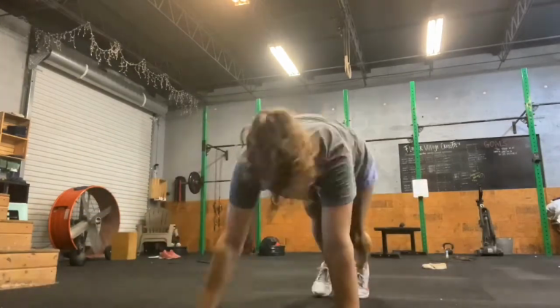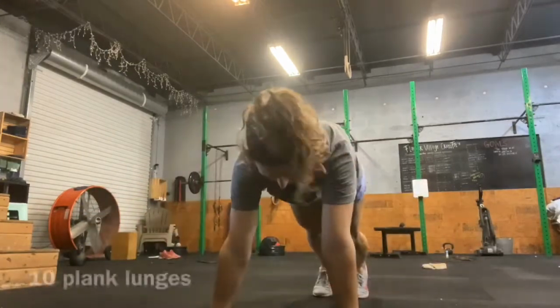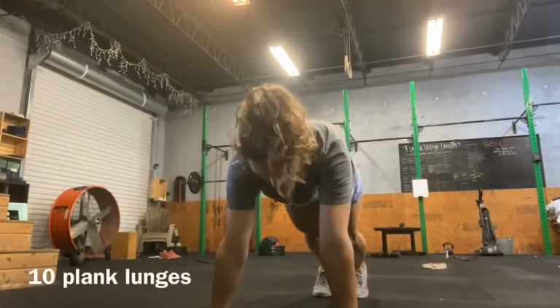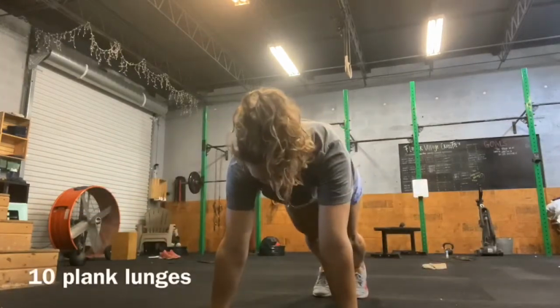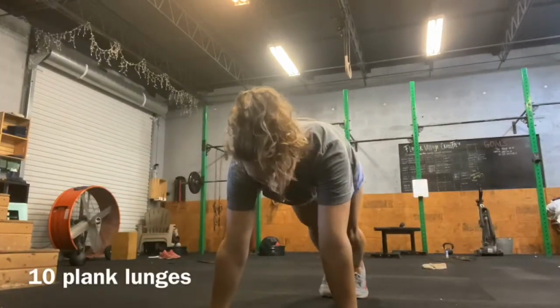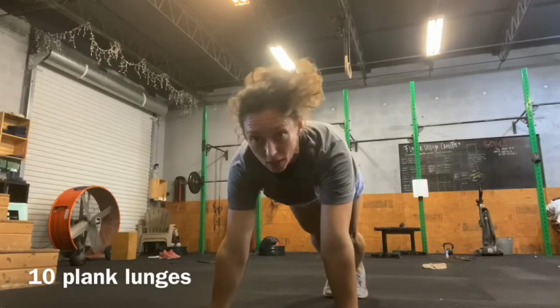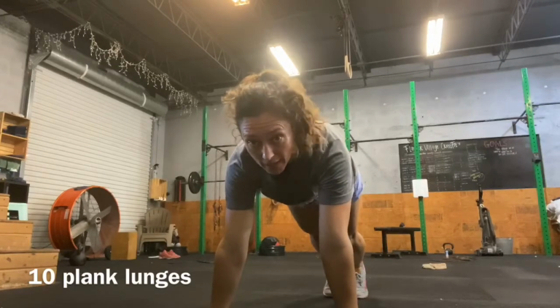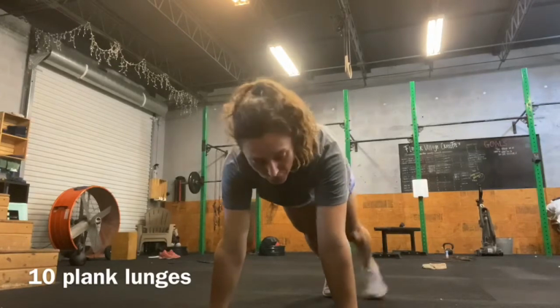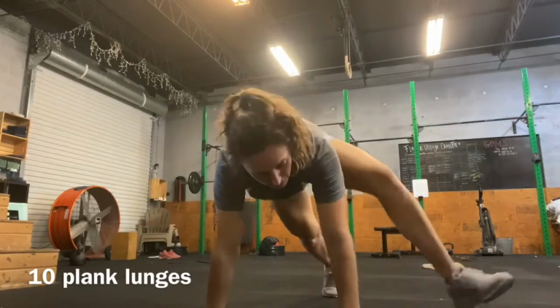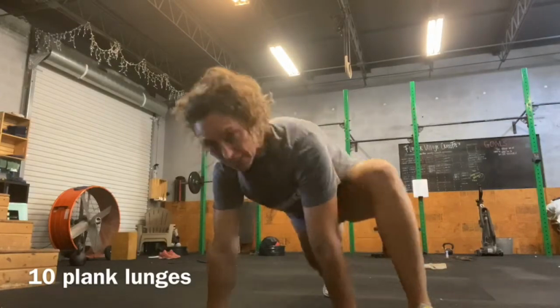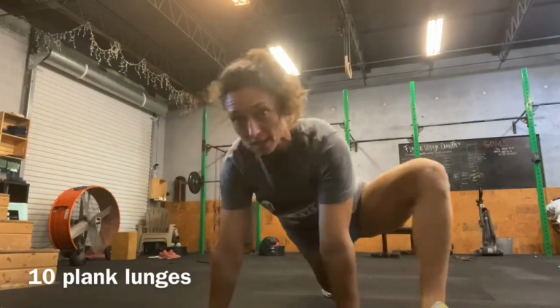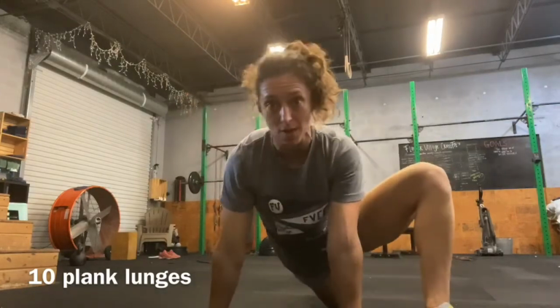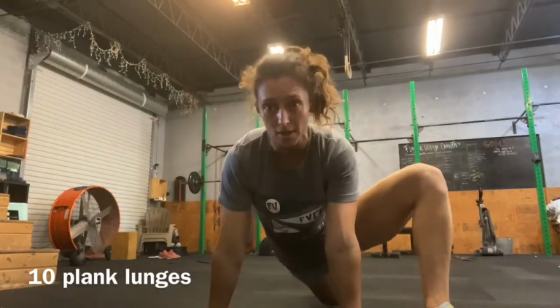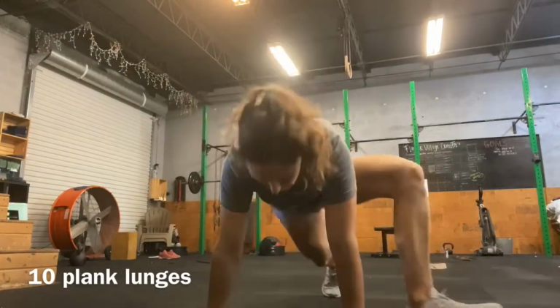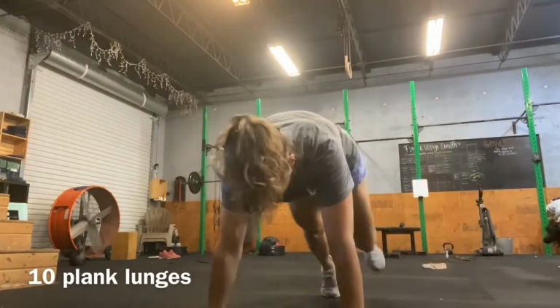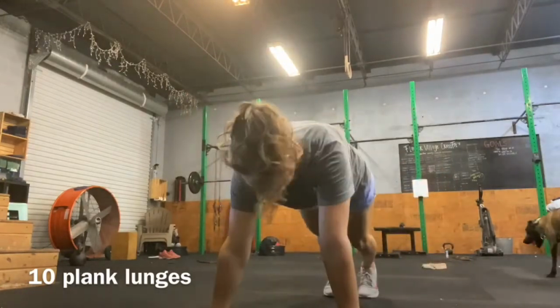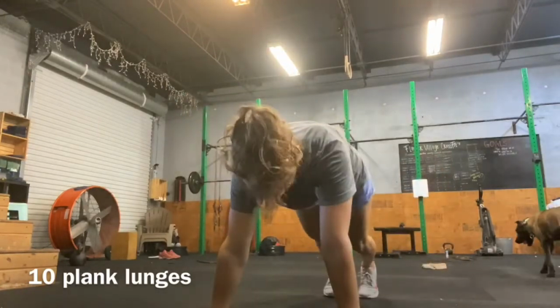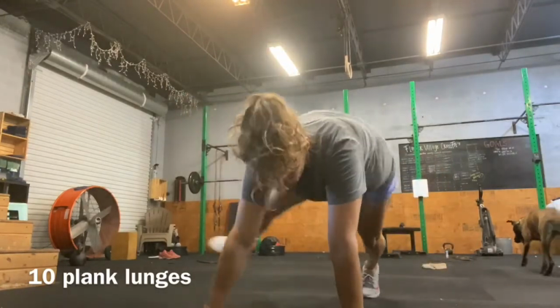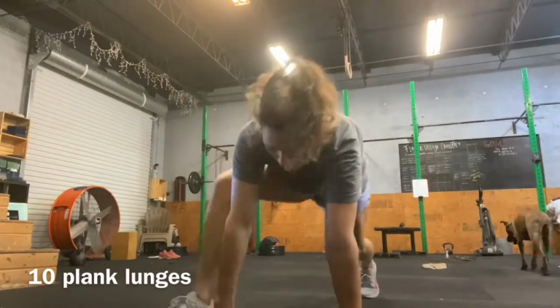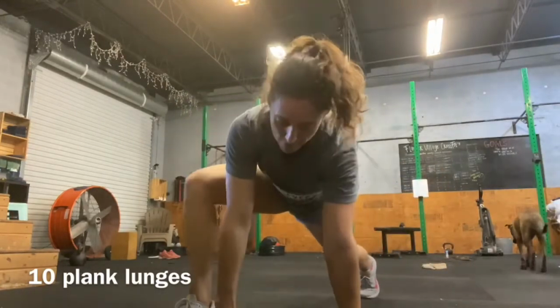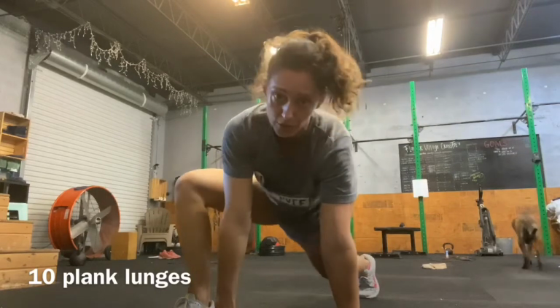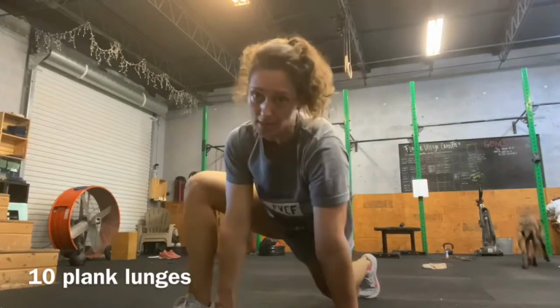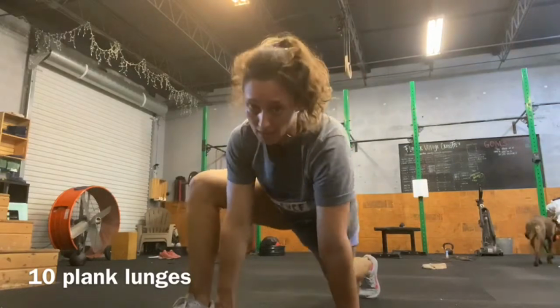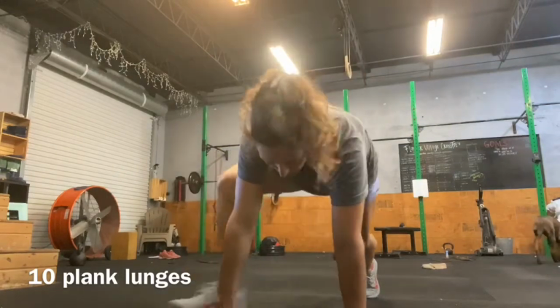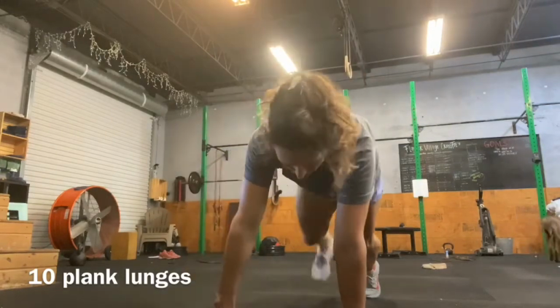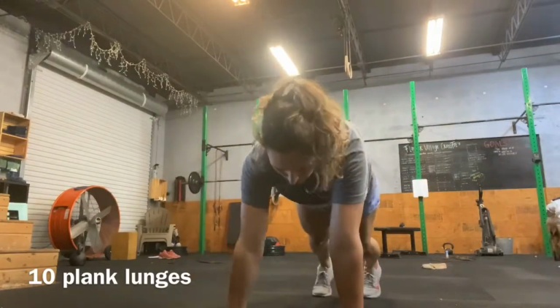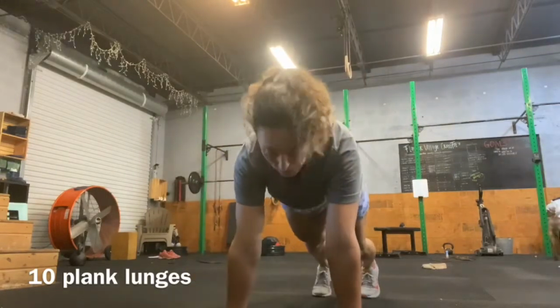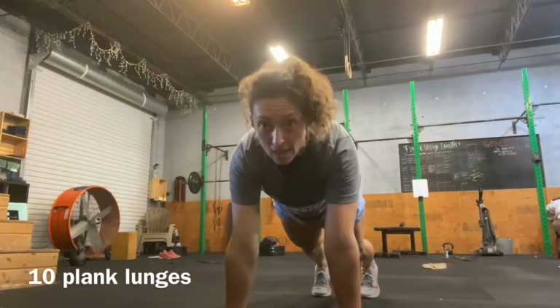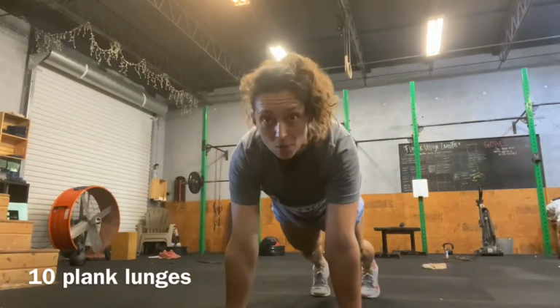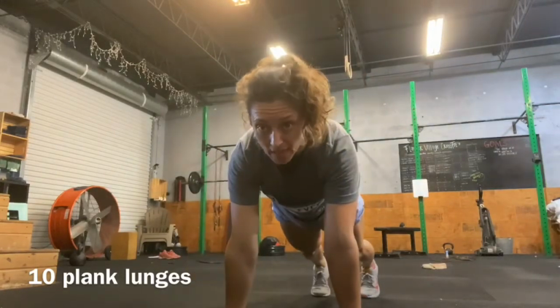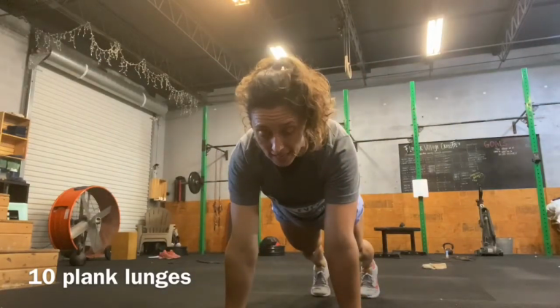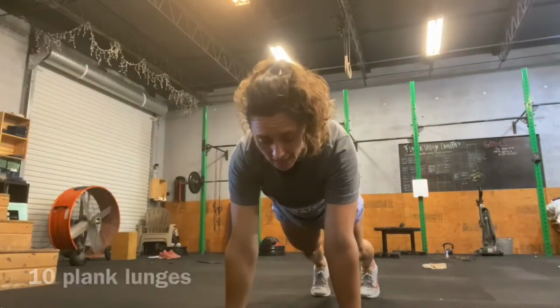From plank, we're going to go left foot to left hand. Drop your hips. Back to center. Right foot to right hand. Drop your hips. We'll do that ten times.